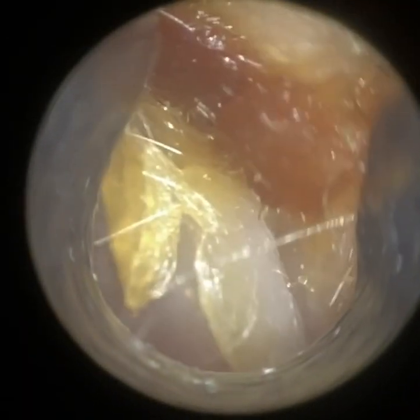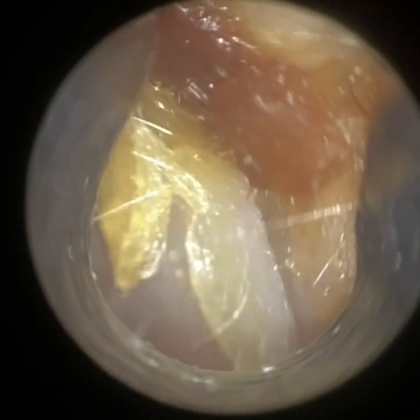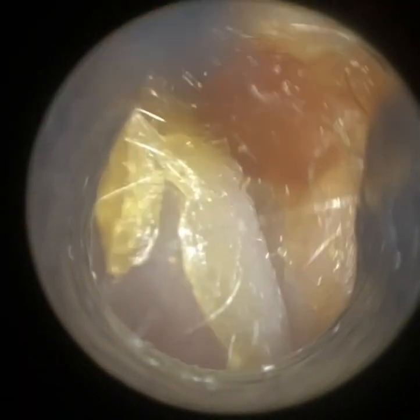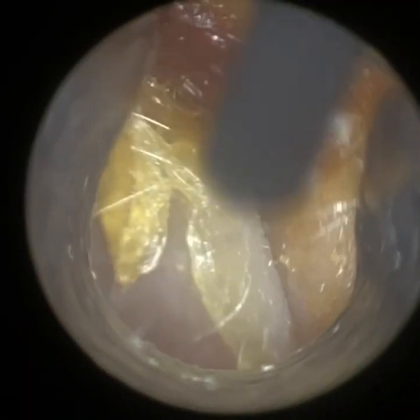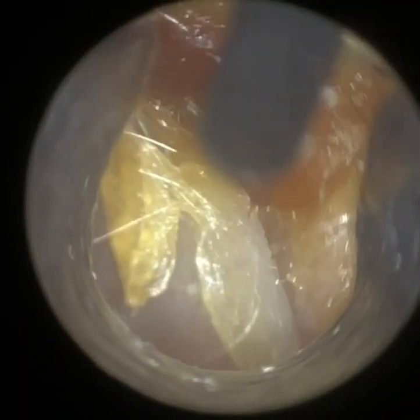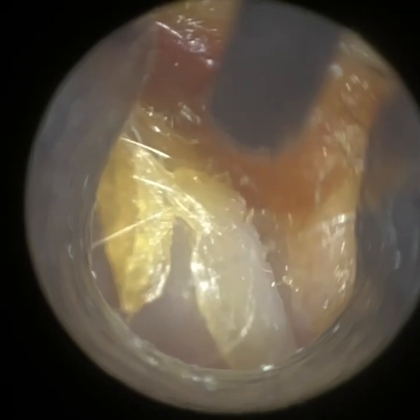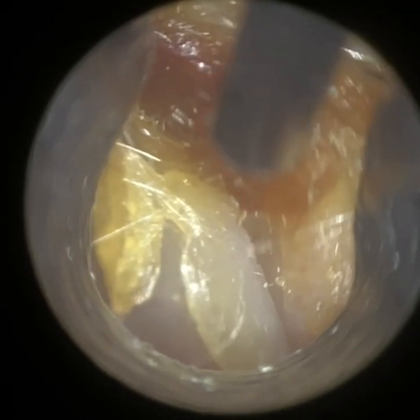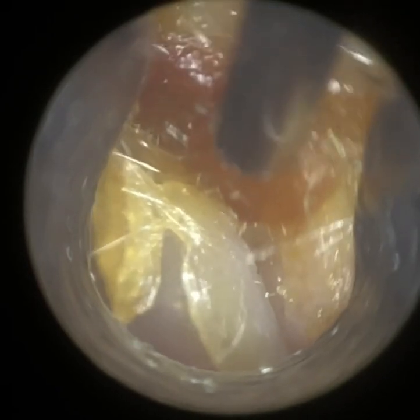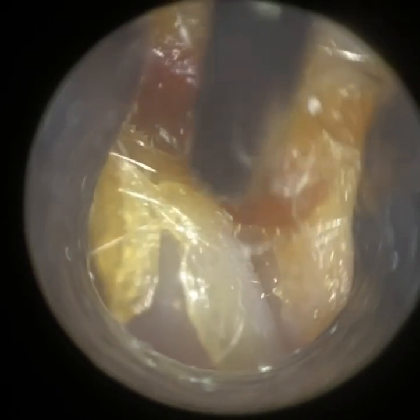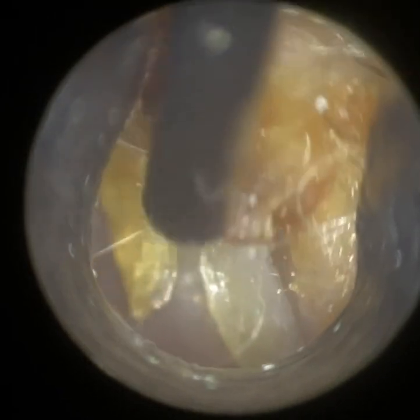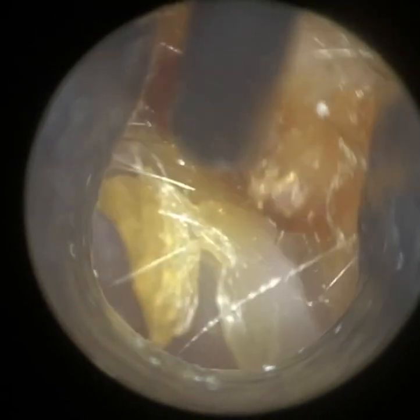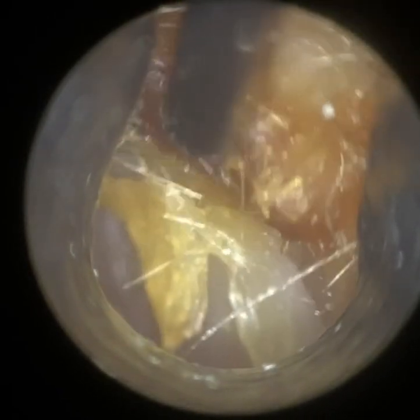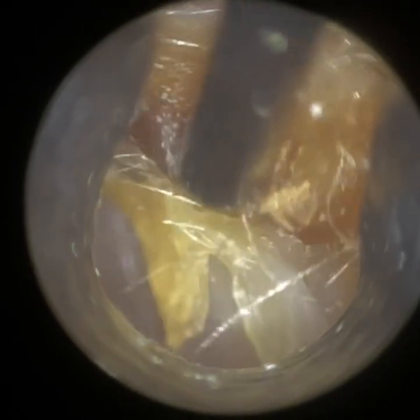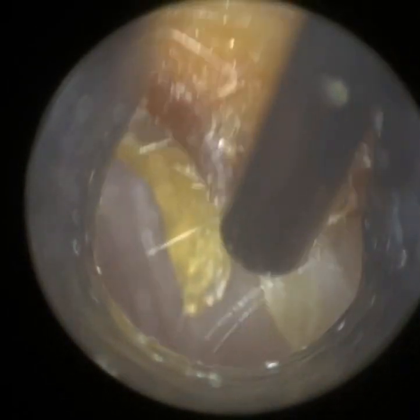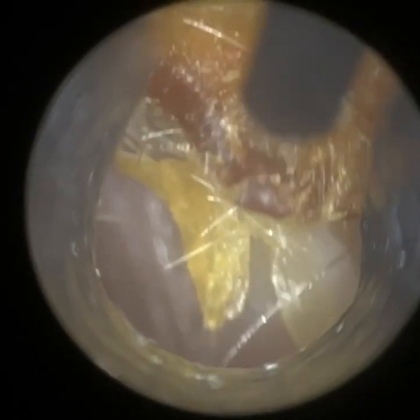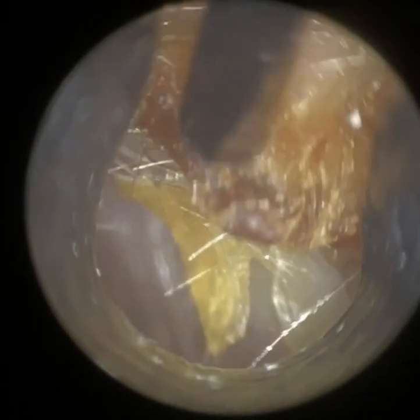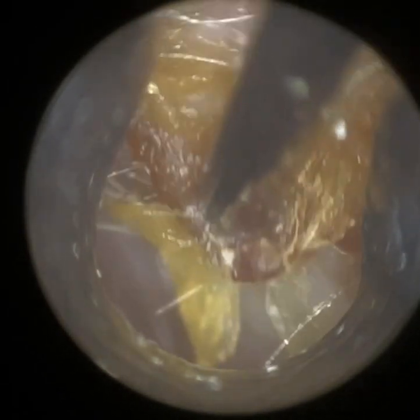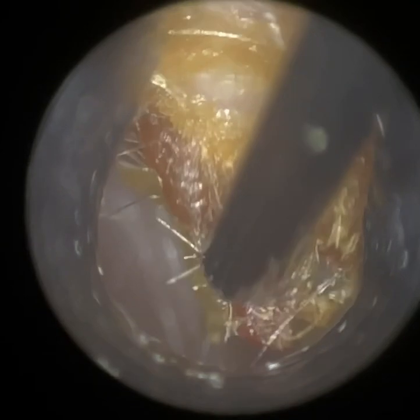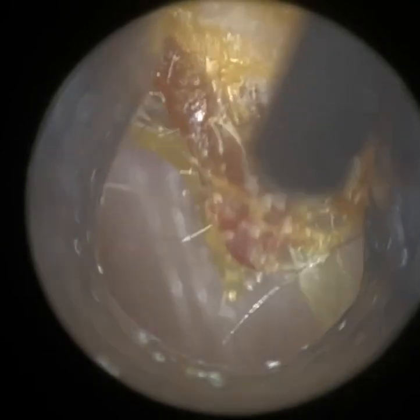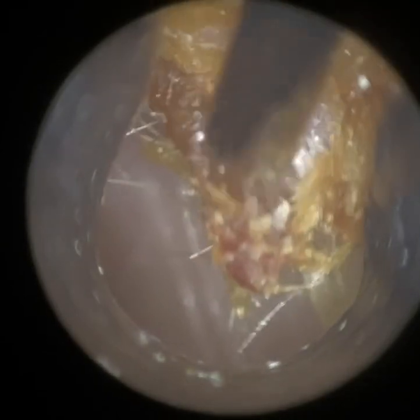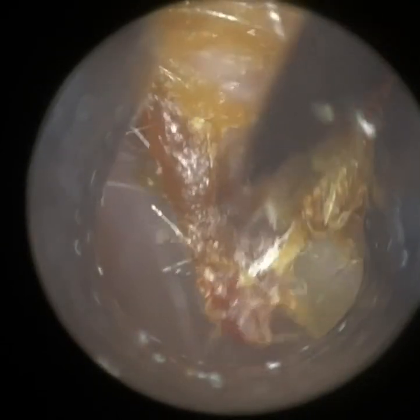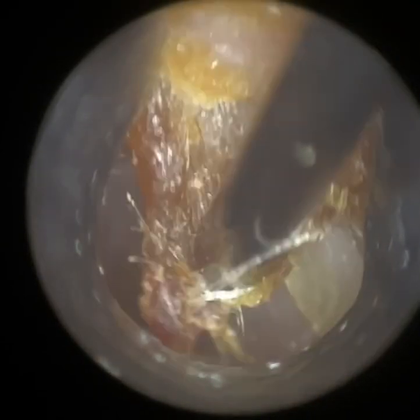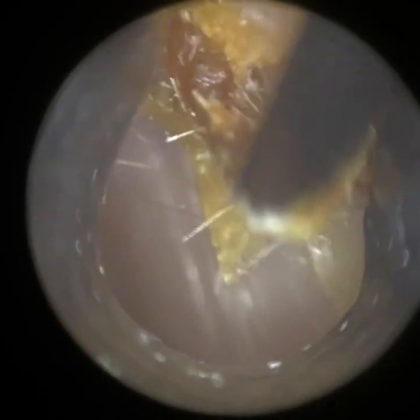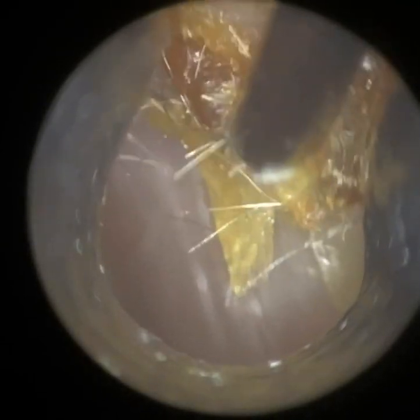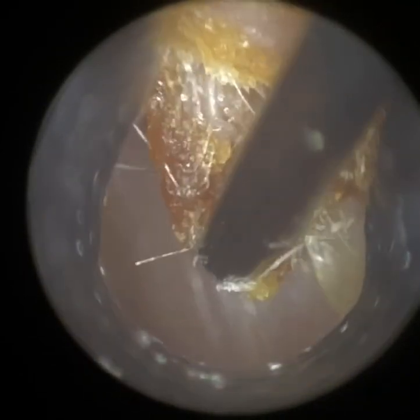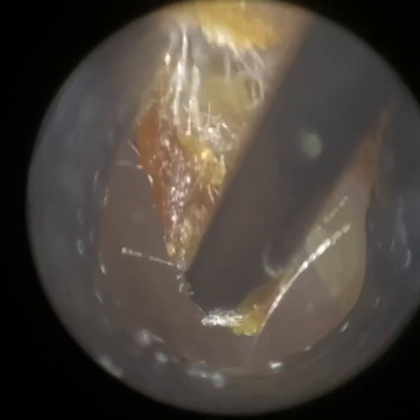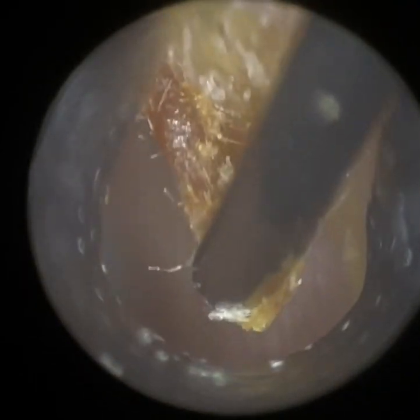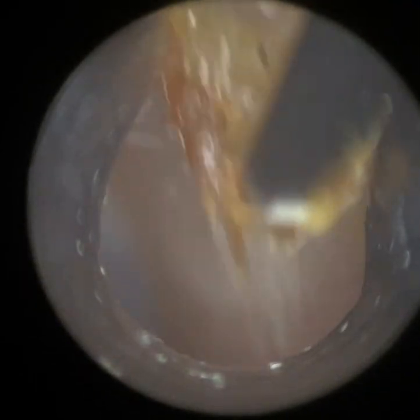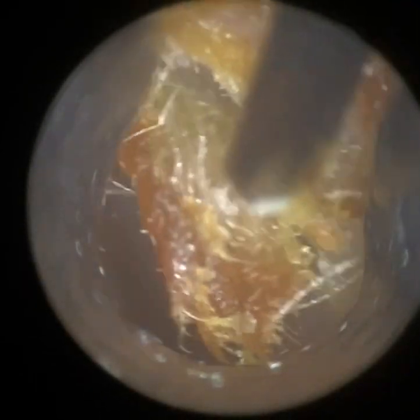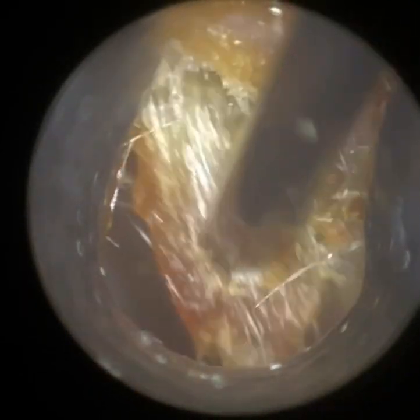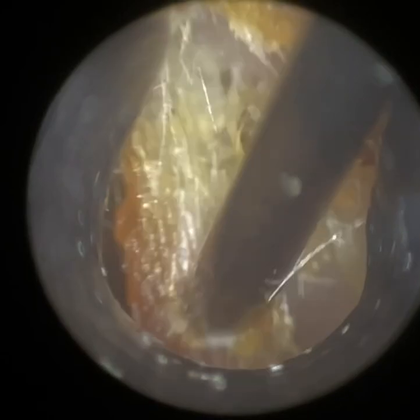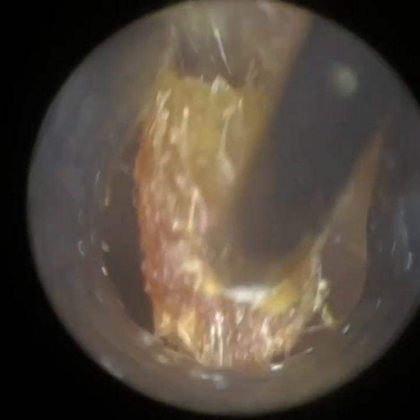So this is the left ear. It wasn't as blocked. And again, I'm just using the fine-end suction probe. This is a bit more sticky, caramelly dead skin on their posterior canal wall. I'm just peeling that away.